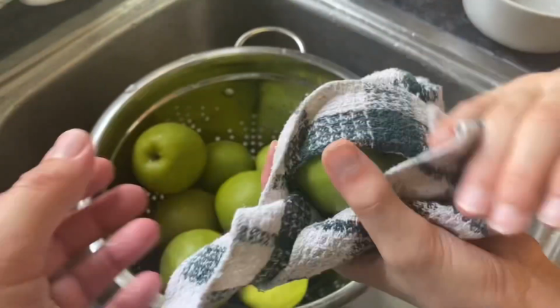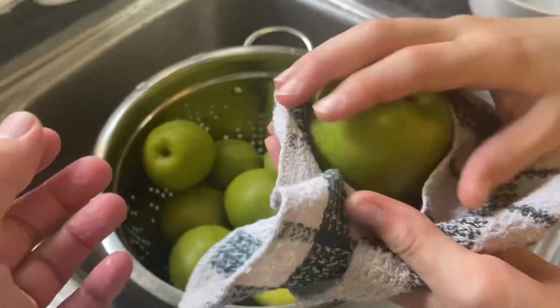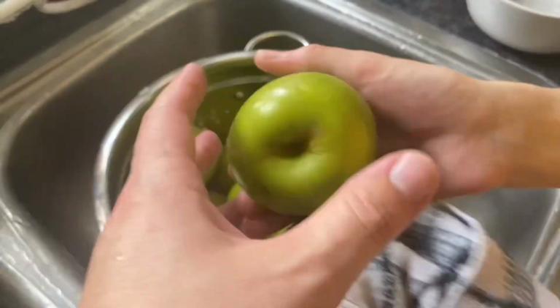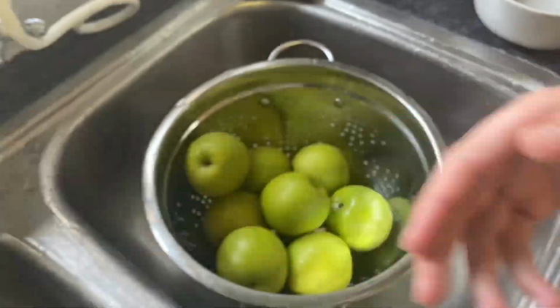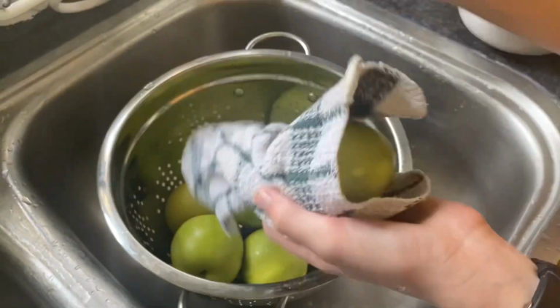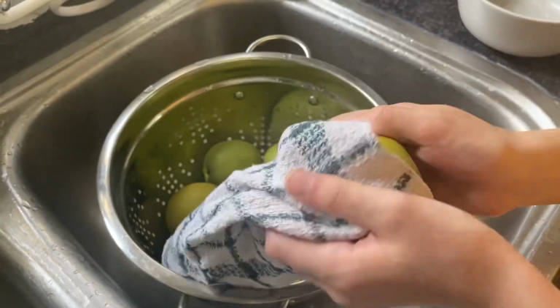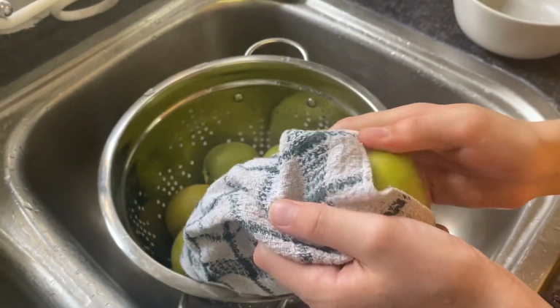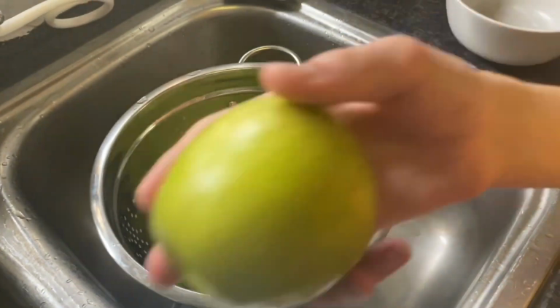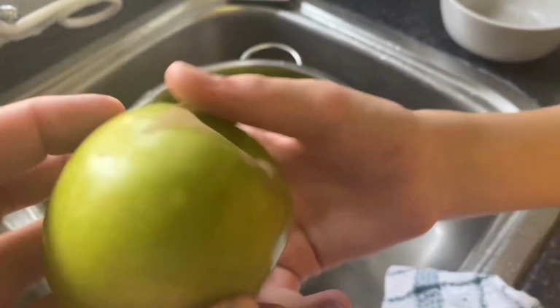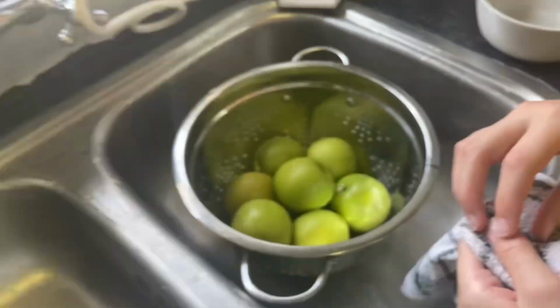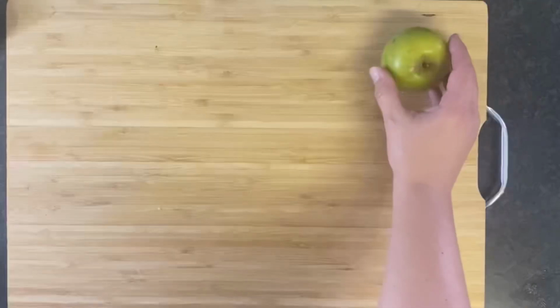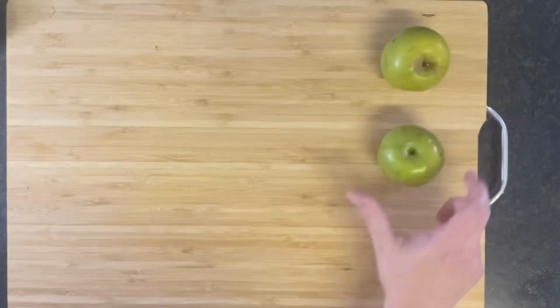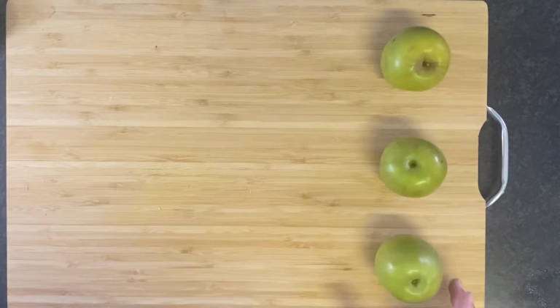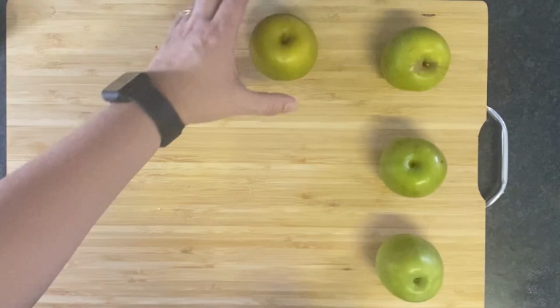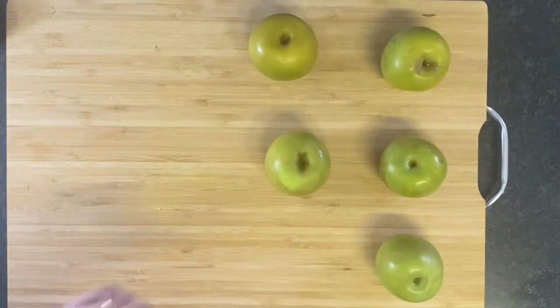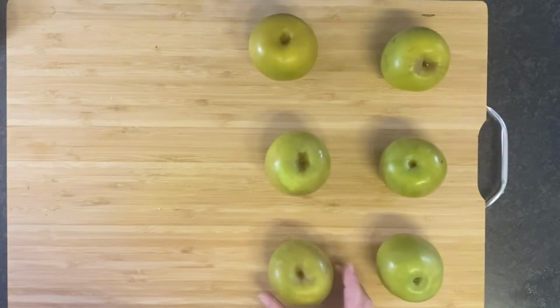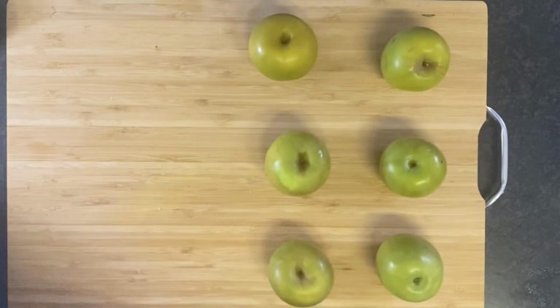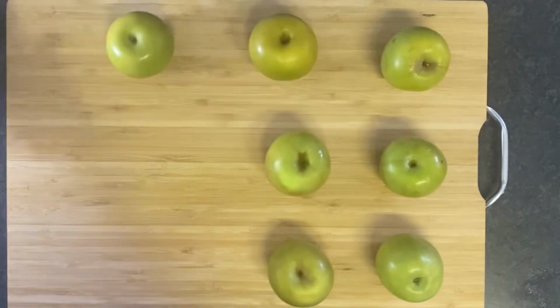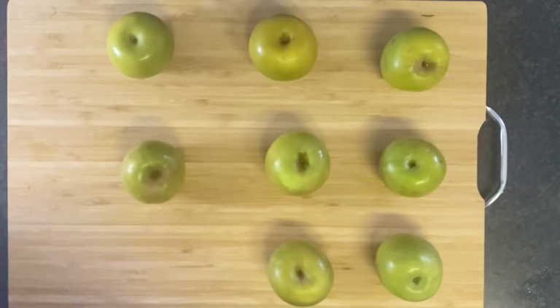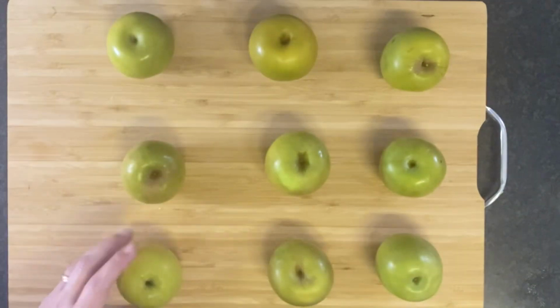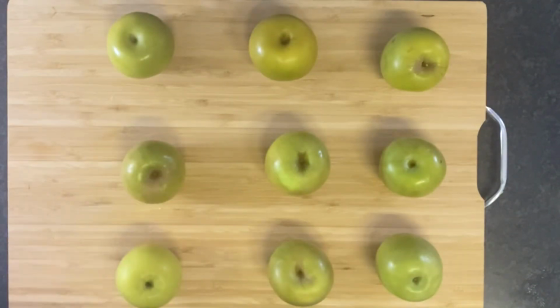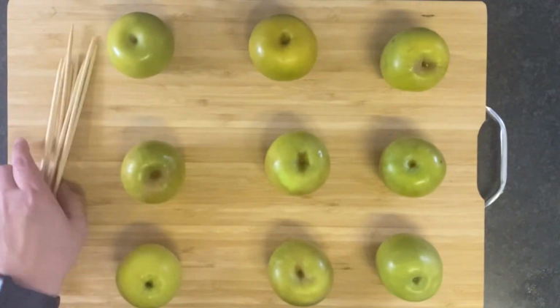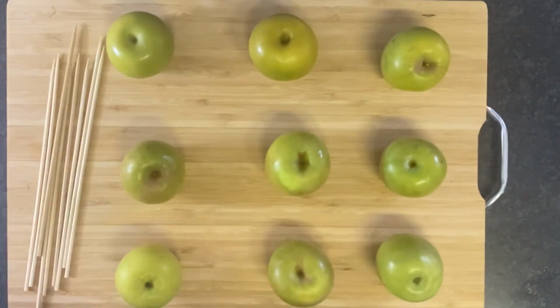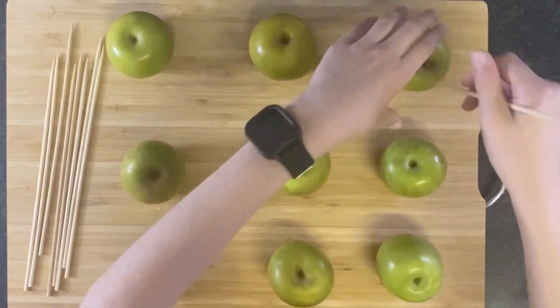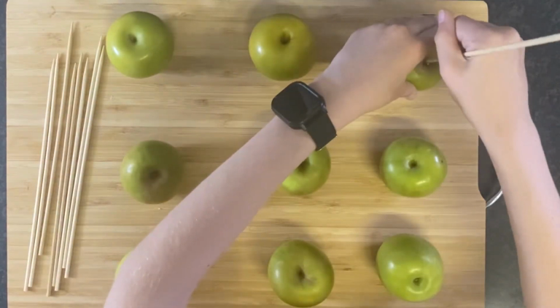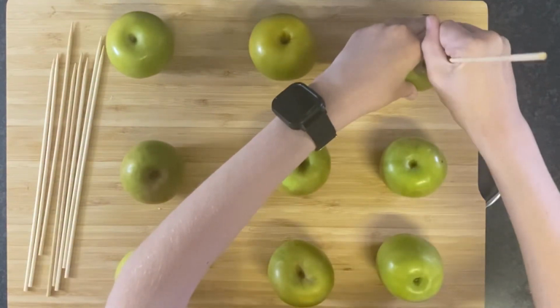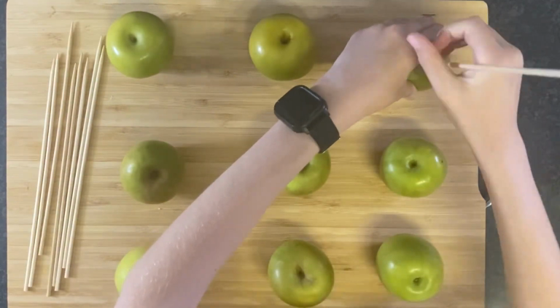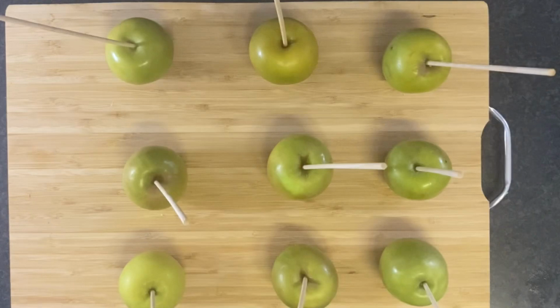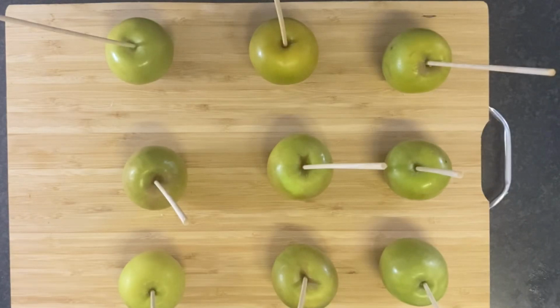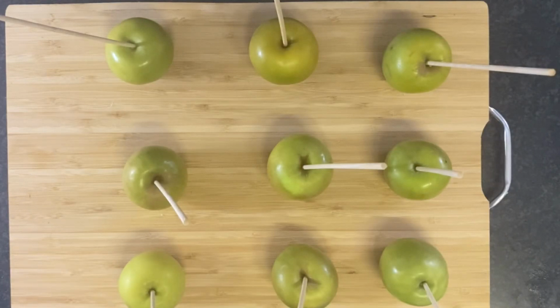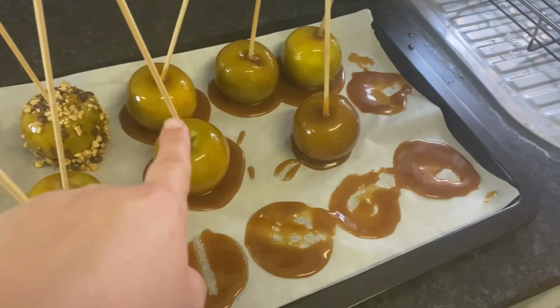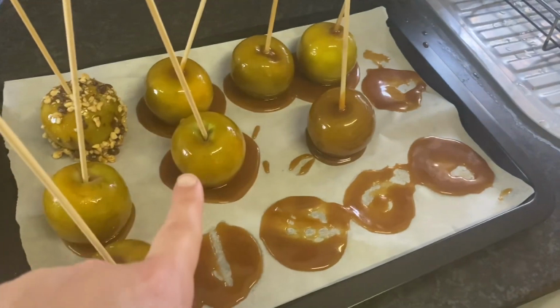We made sure to dry them really well with a cloth afterwards to ensure the coating was completely gone. Before you start dipping your apples, be sure you've given the caramel plenty of time to cool — when we started, it was still so warm that it wouldn't stick to the apples.